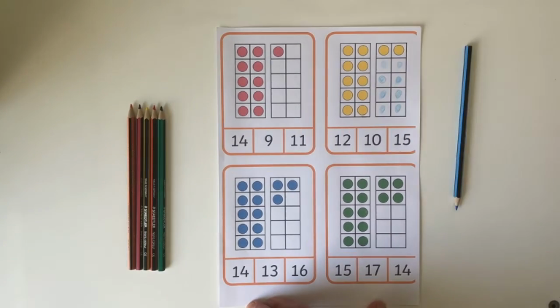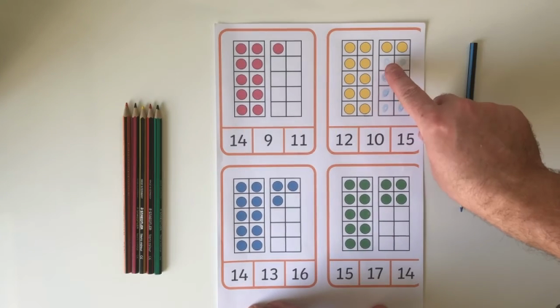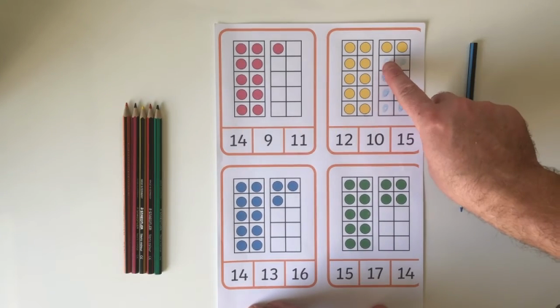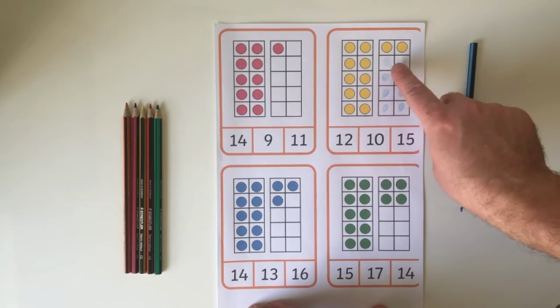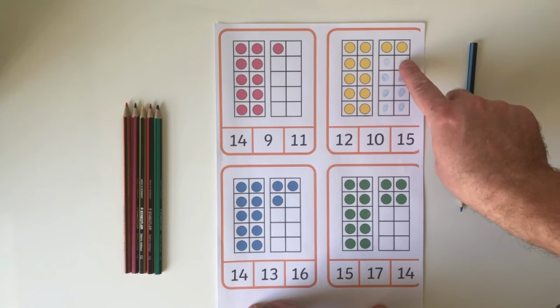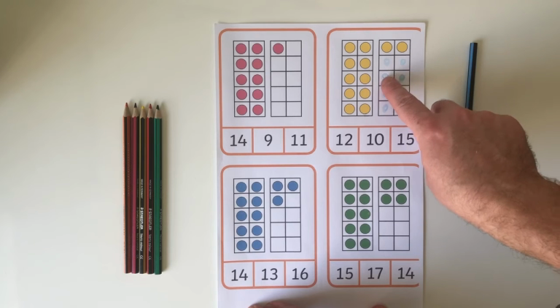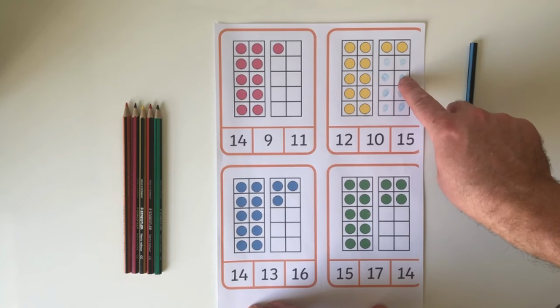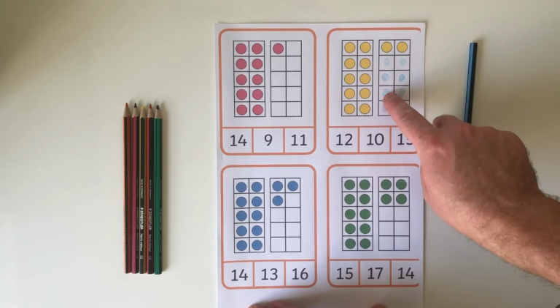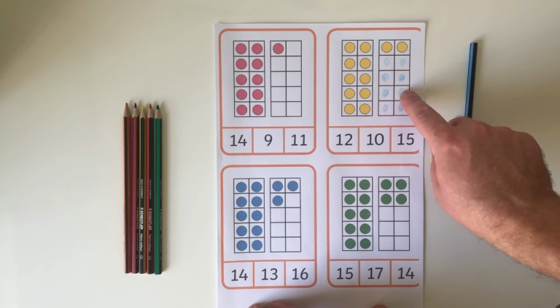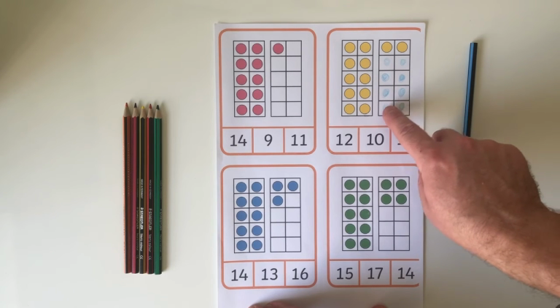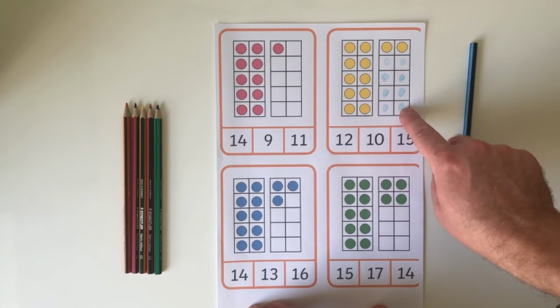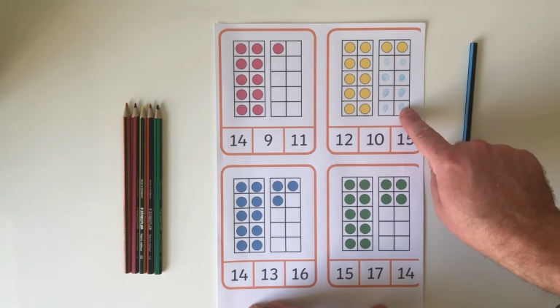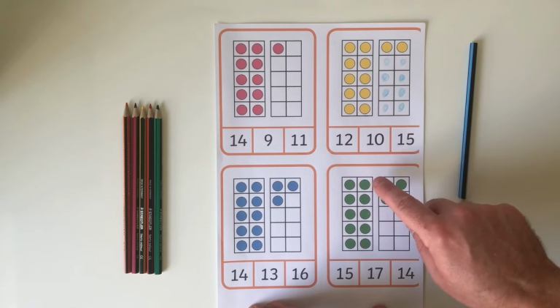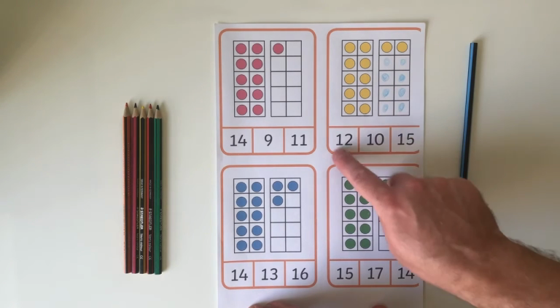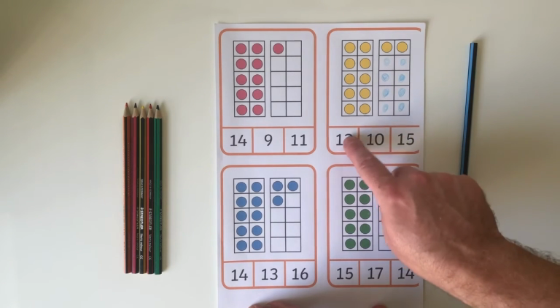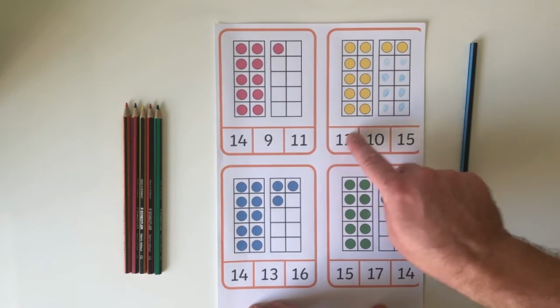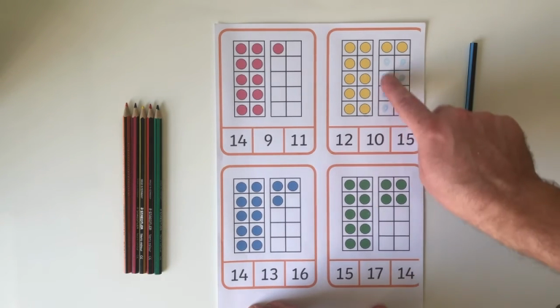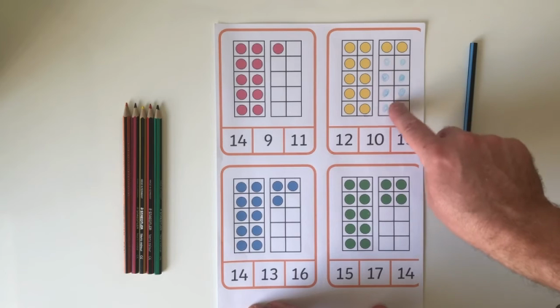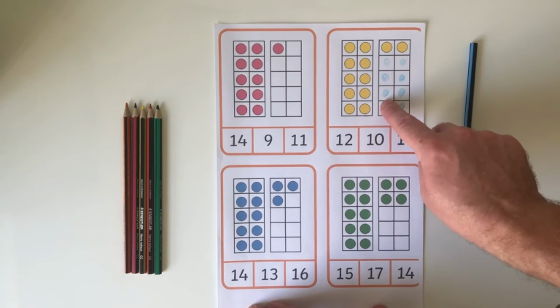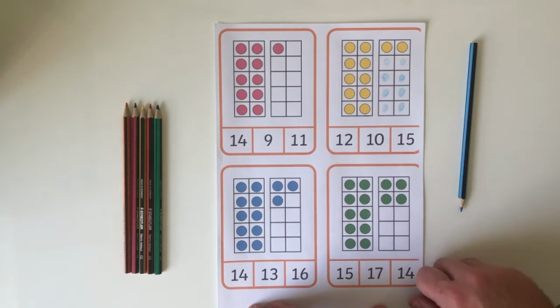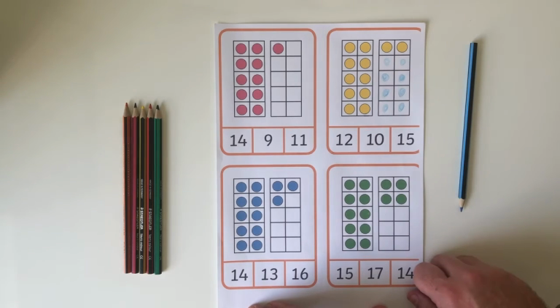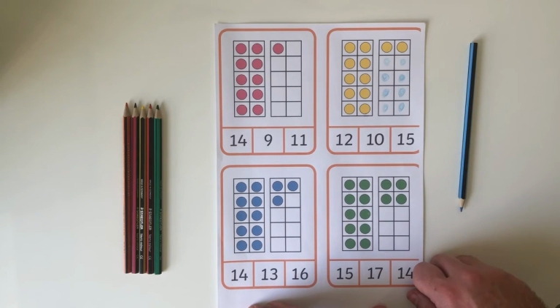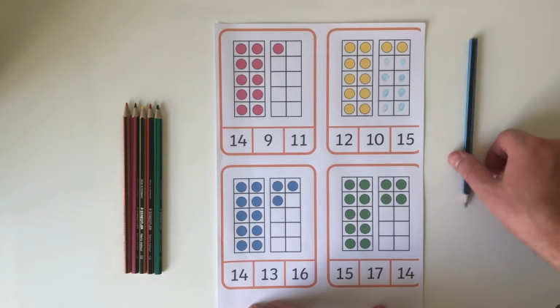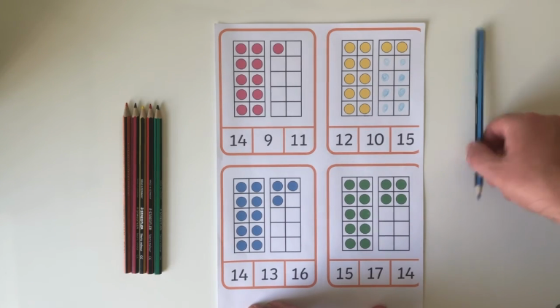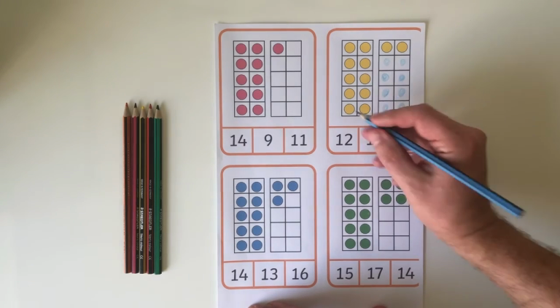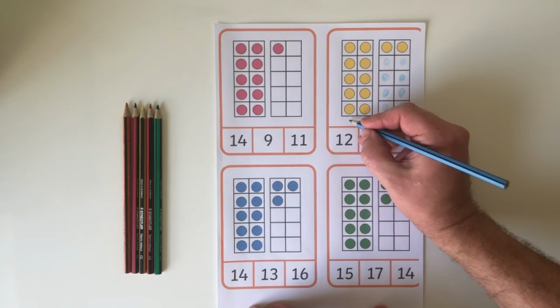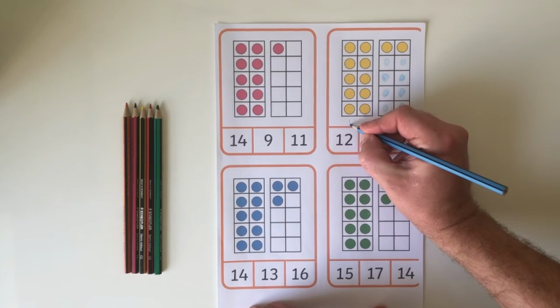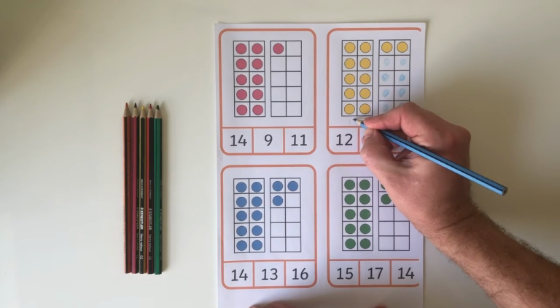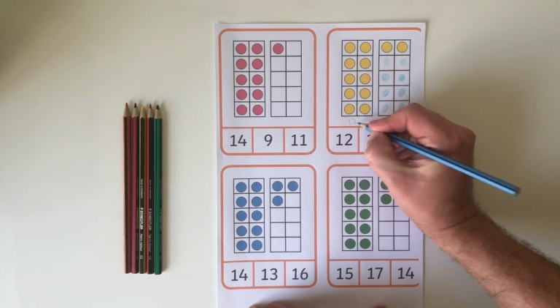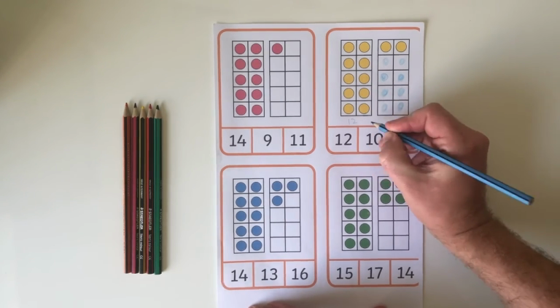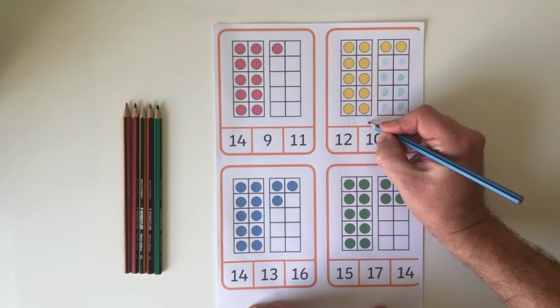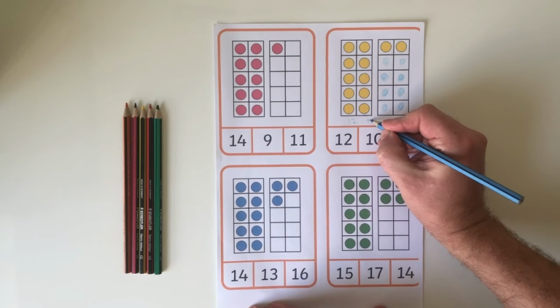Count the spots: 1, 2, 3, 4, 5, 6, 7, 8. So I know that 12 and 8 more will make 20. And I can put this into a number sentence to explain what's happened.